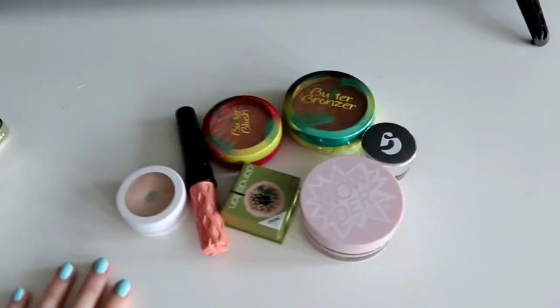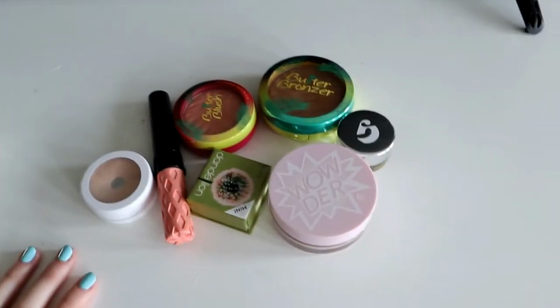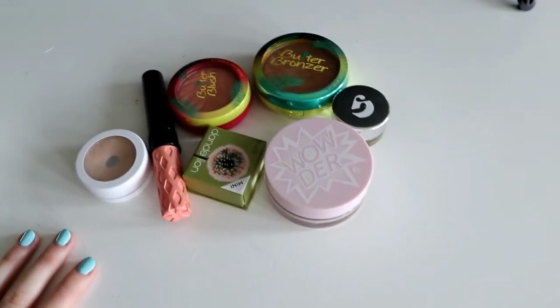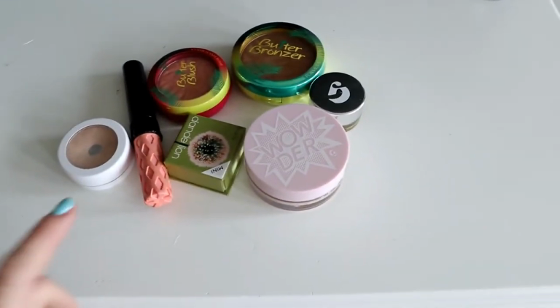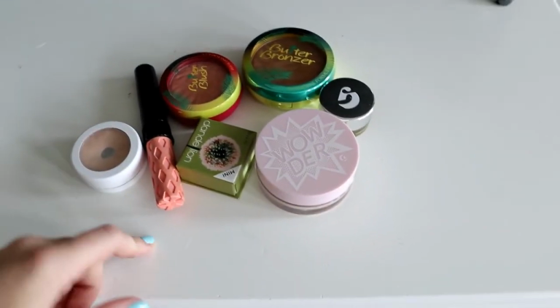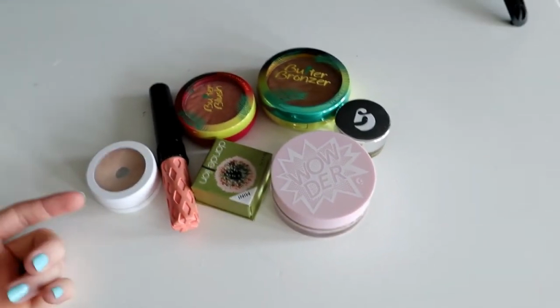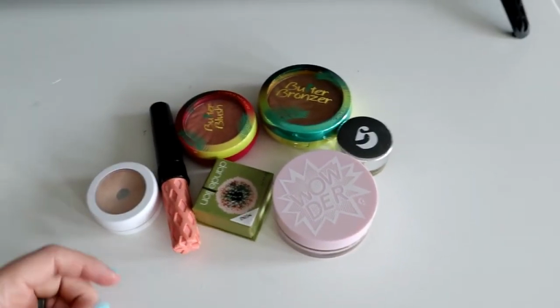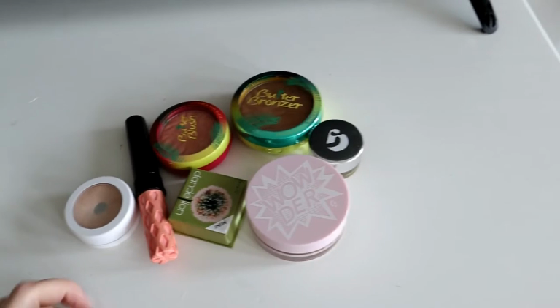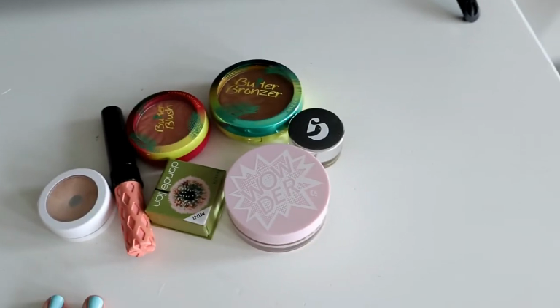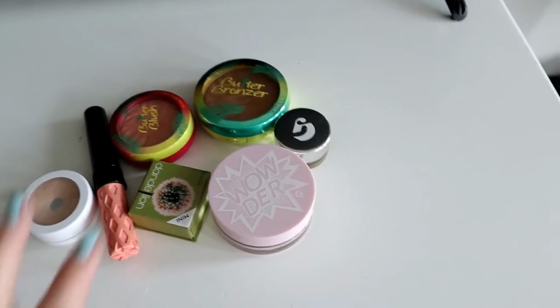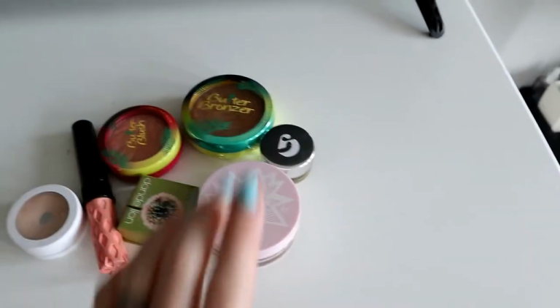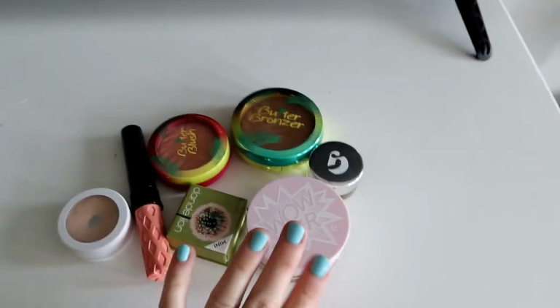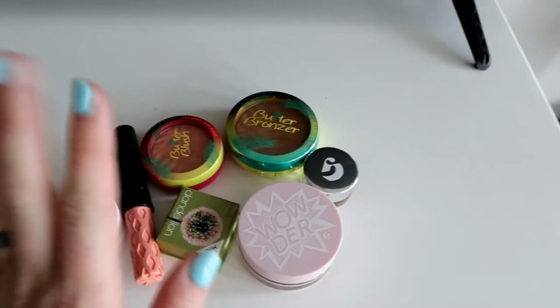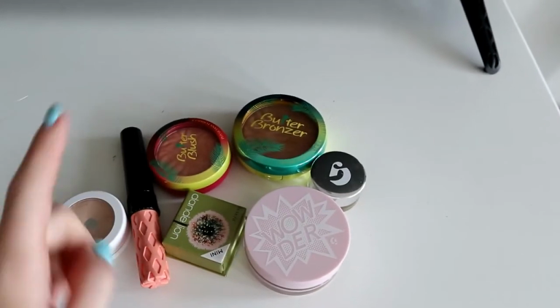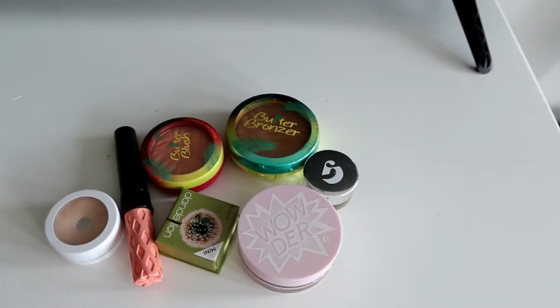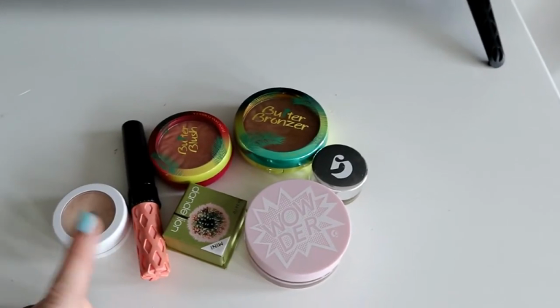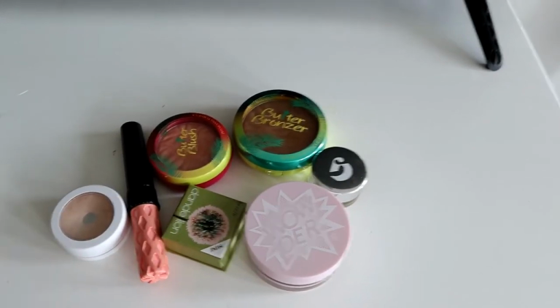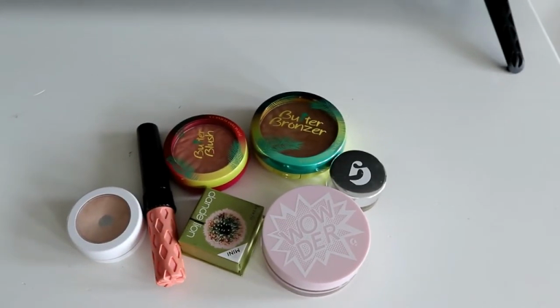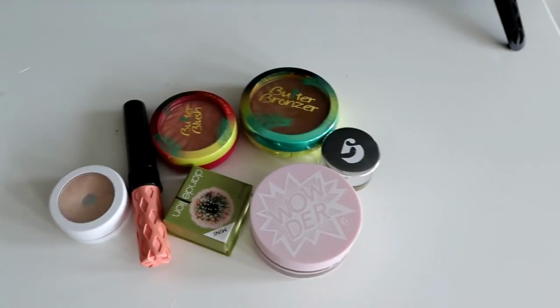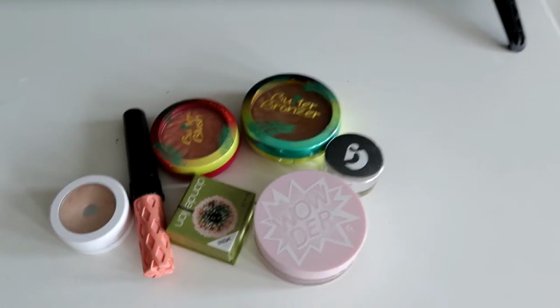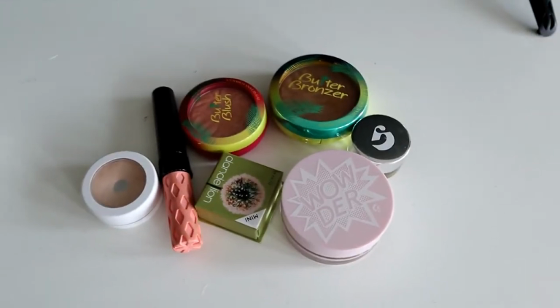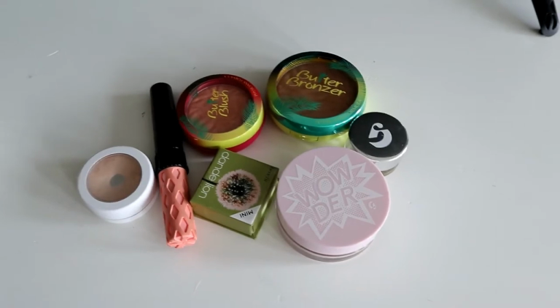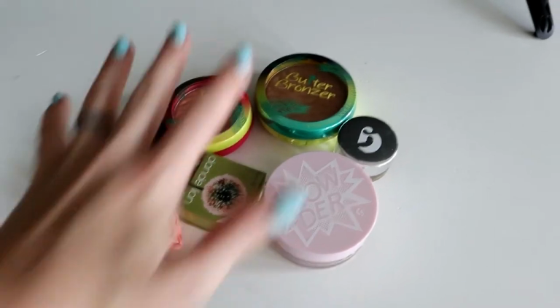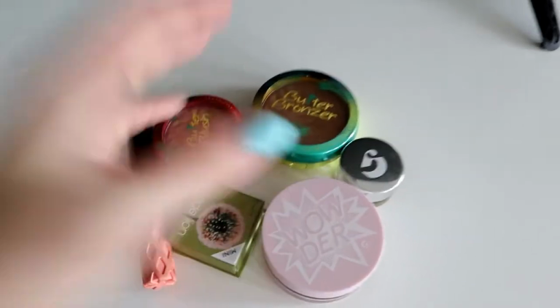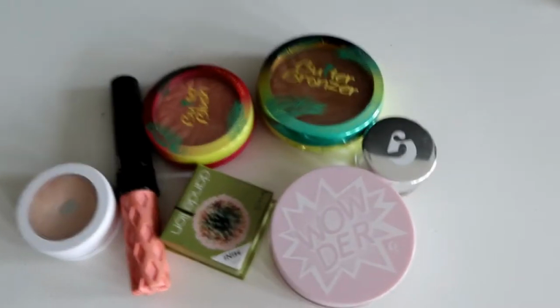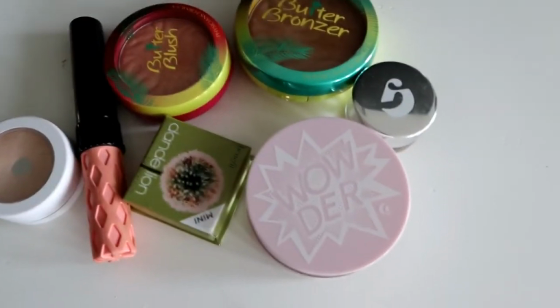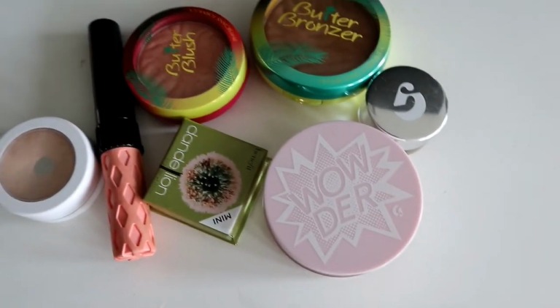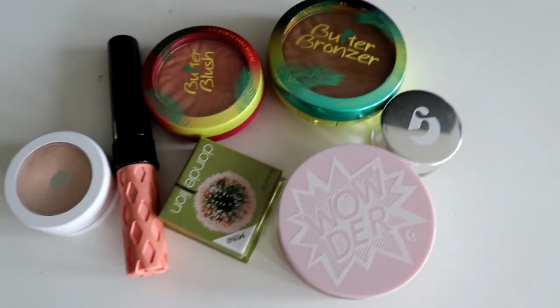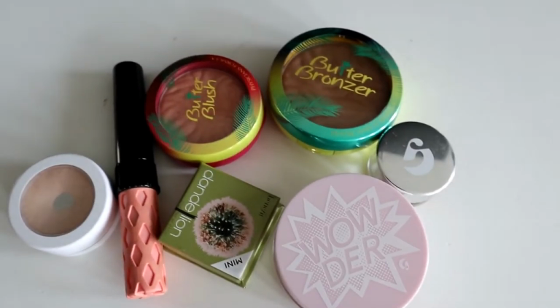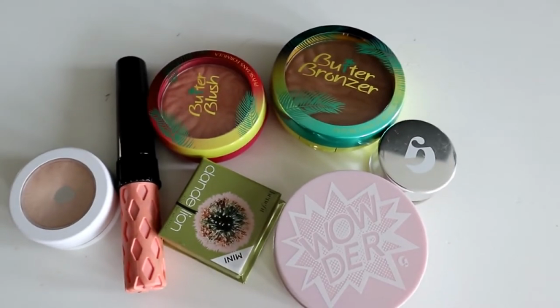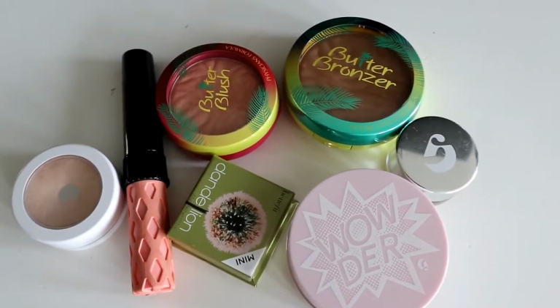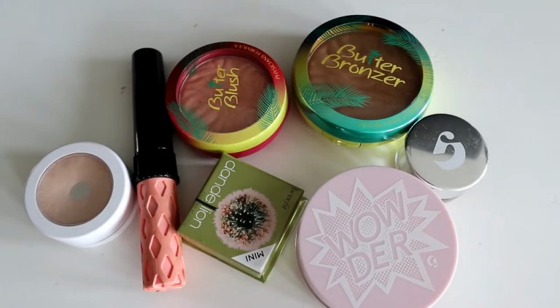Y'all know I keep it really simple — I just do the same brows every day. So we're just going to do concealer, powder, bronzer, blush, mascara, and highlight today. A really natural look. This is what the dogs have picked, and now we're going to get ready.